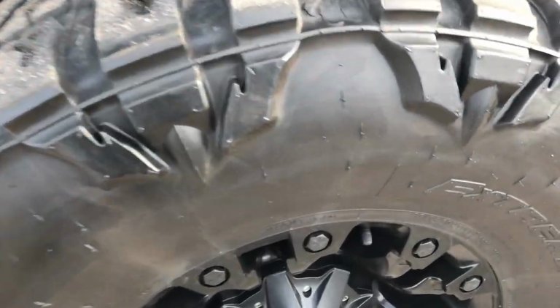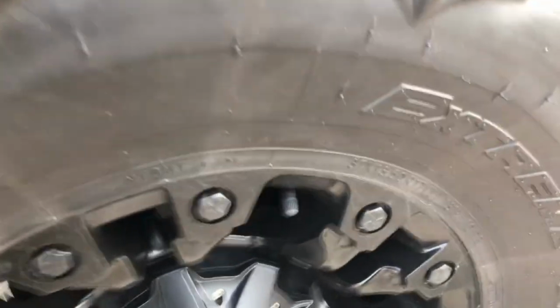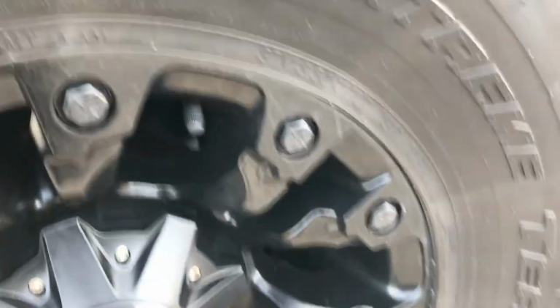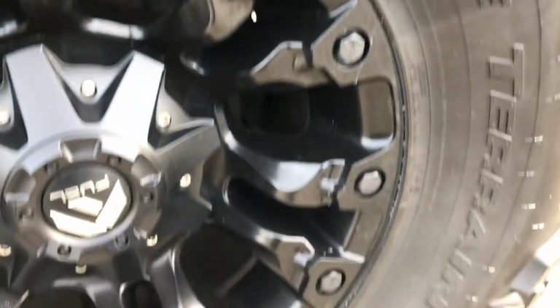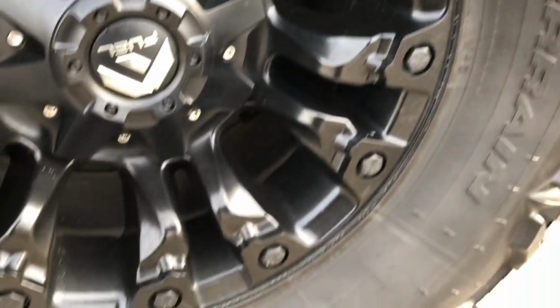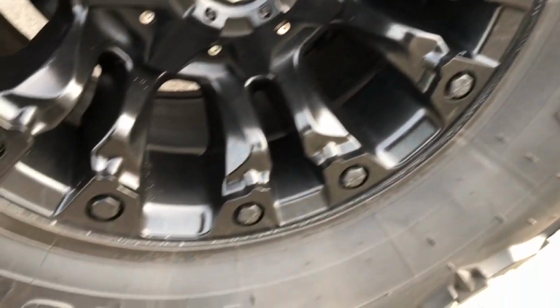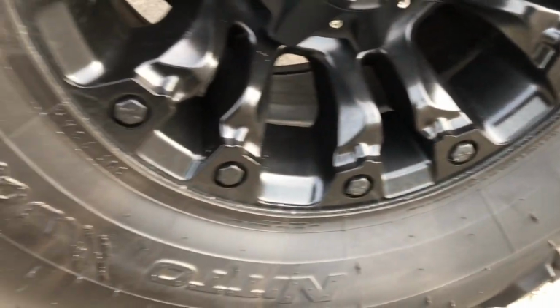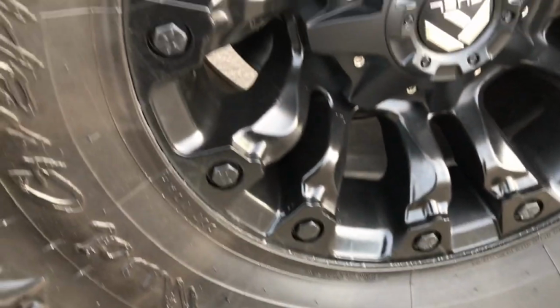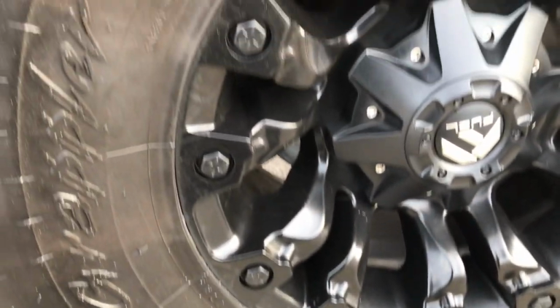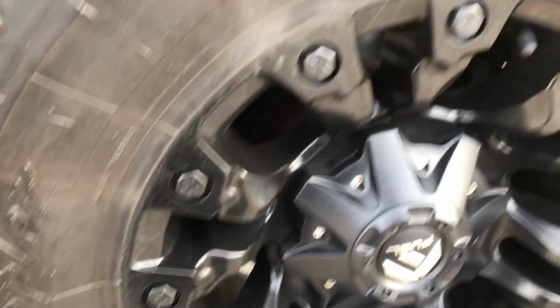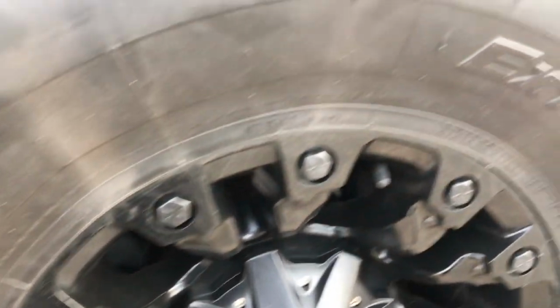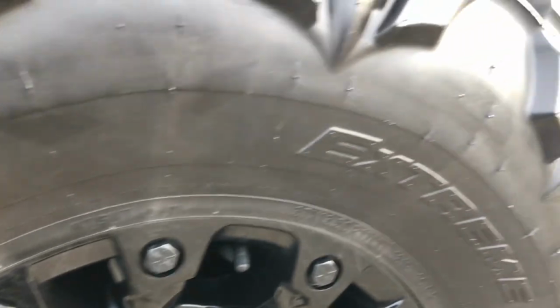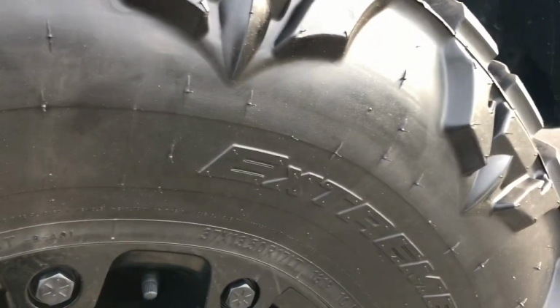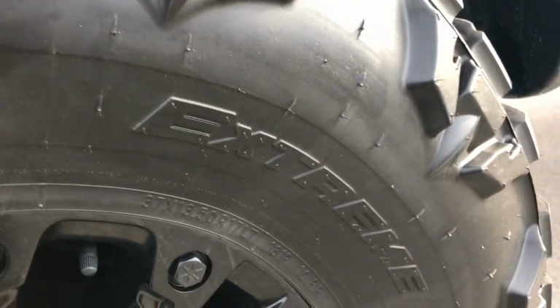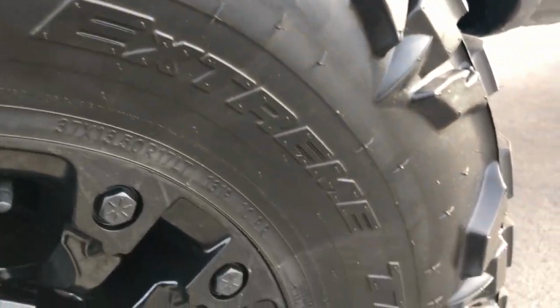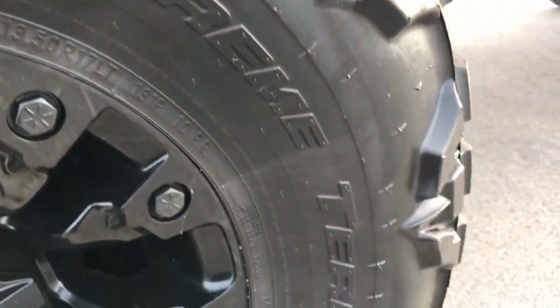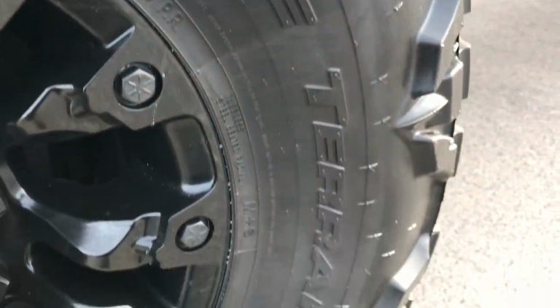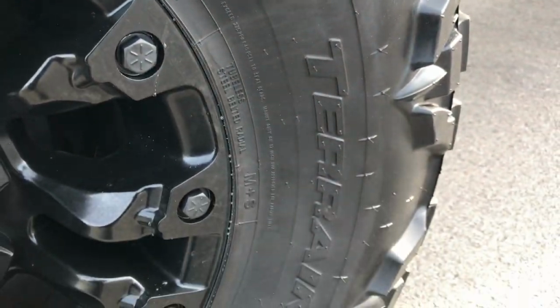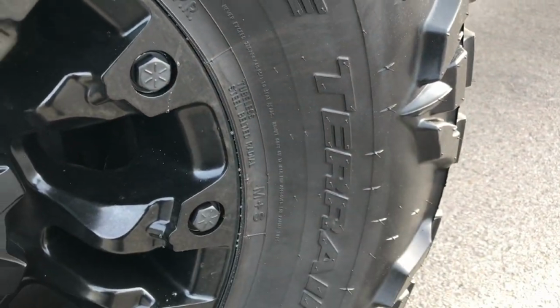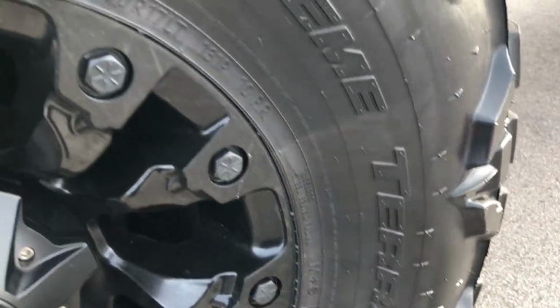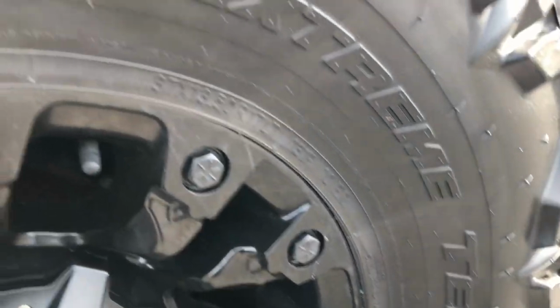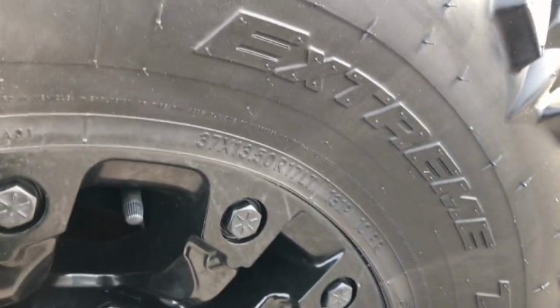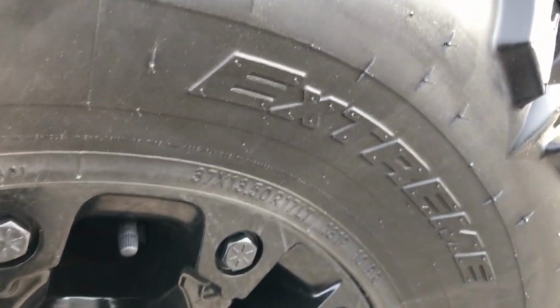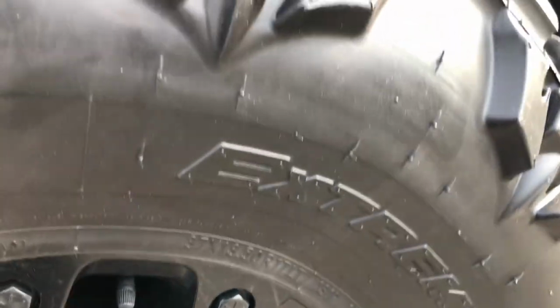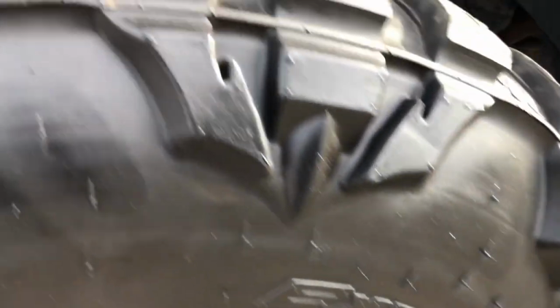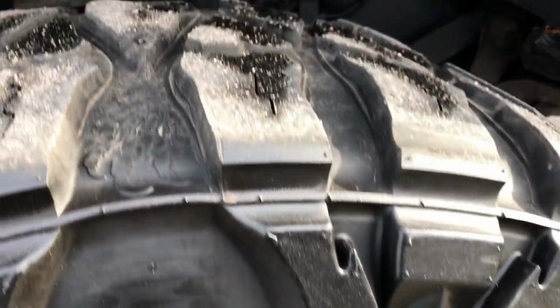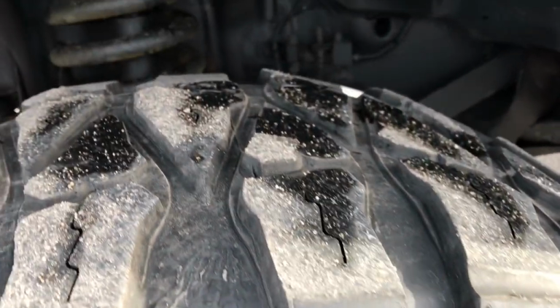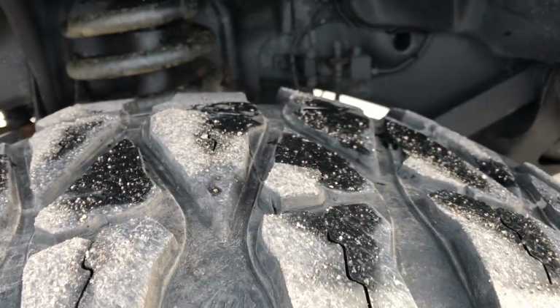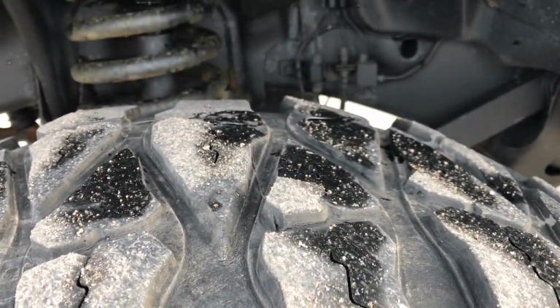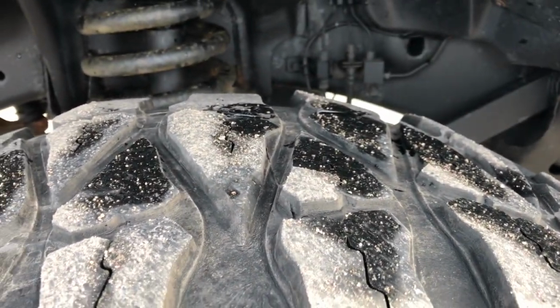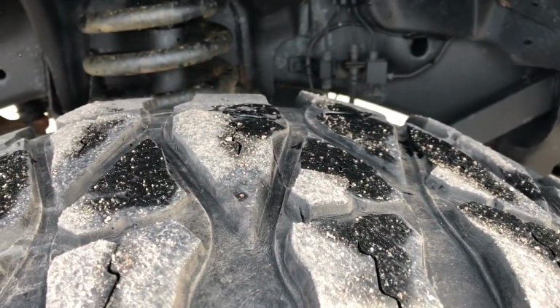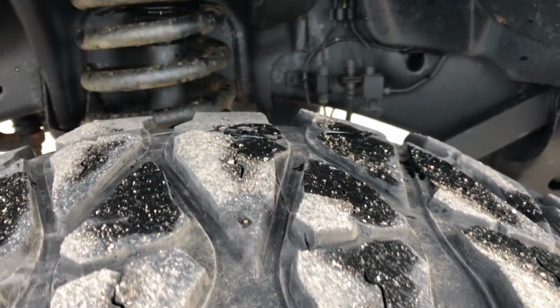It has Fuel painted alloy rims, Mud Grappler extreme terrain 37x13.5 R17 tires, and they have about half the tread left.